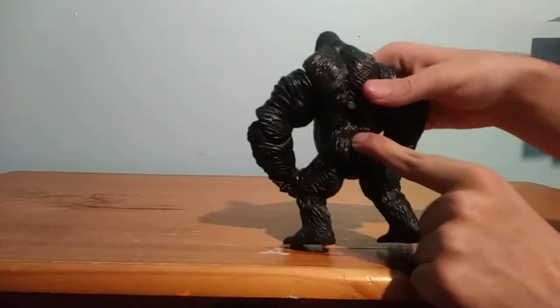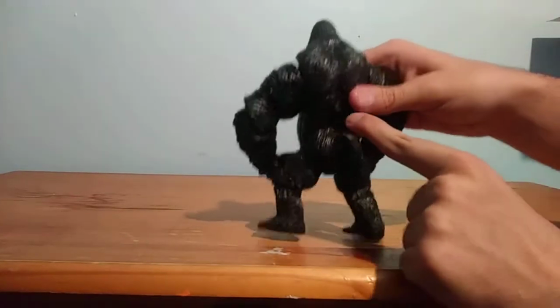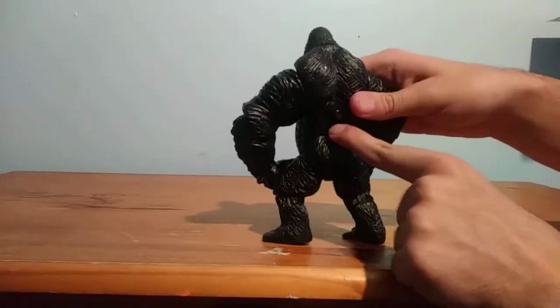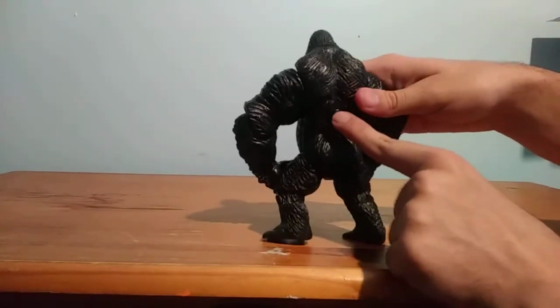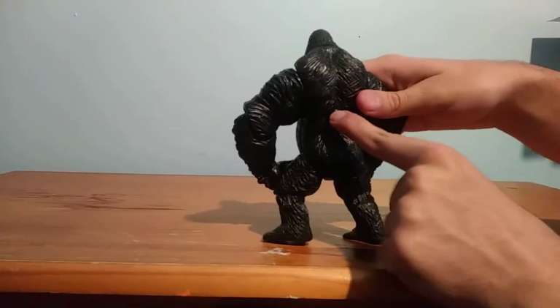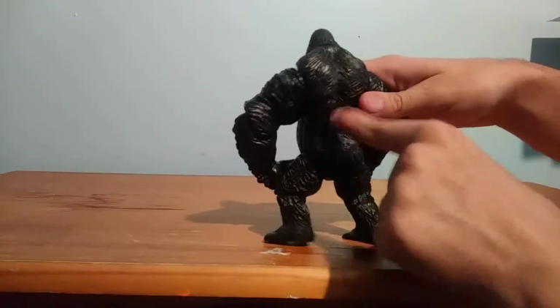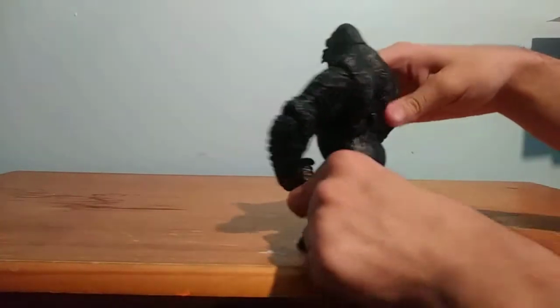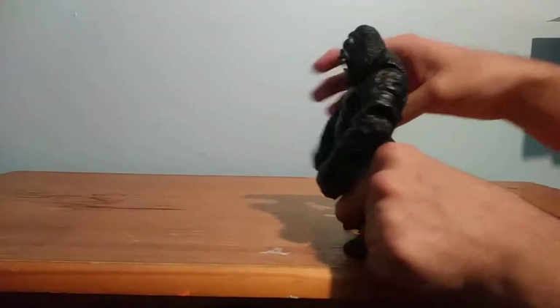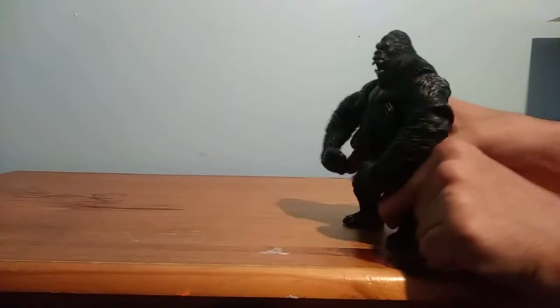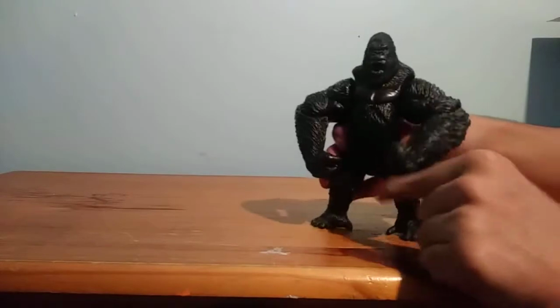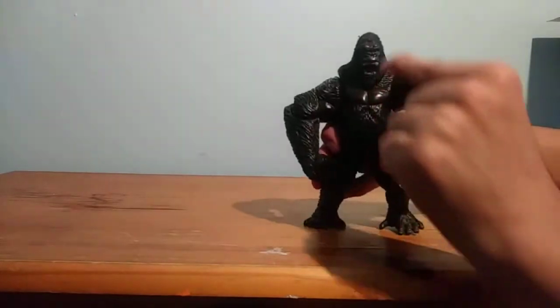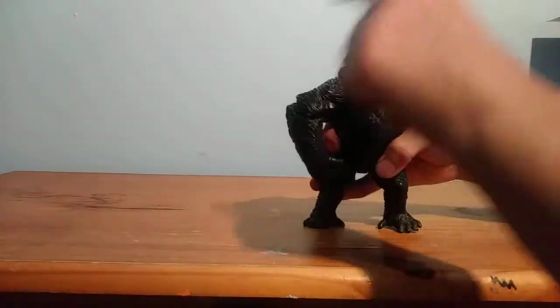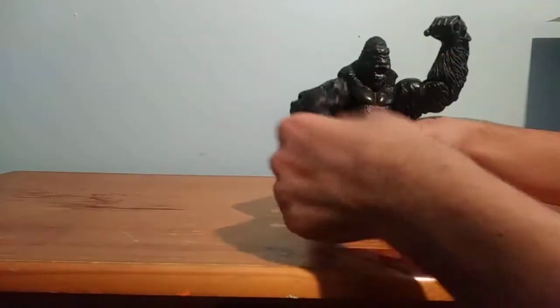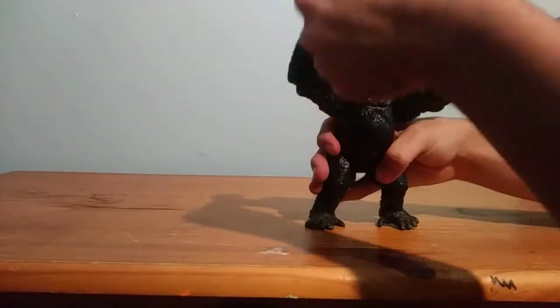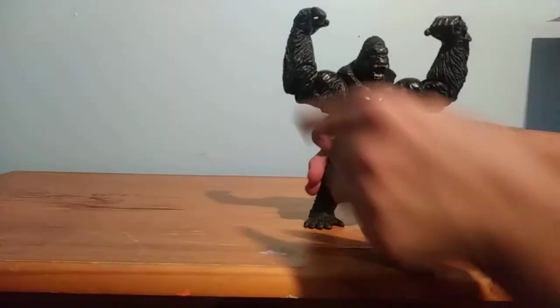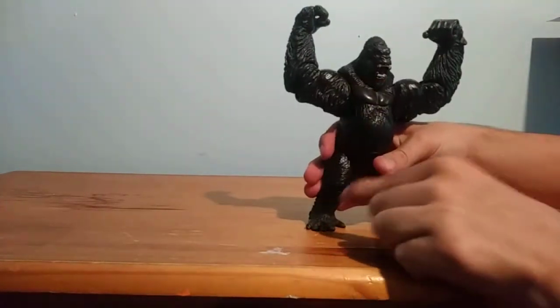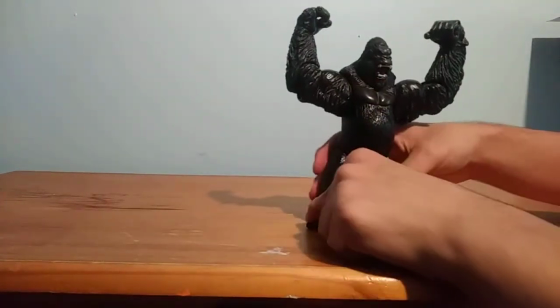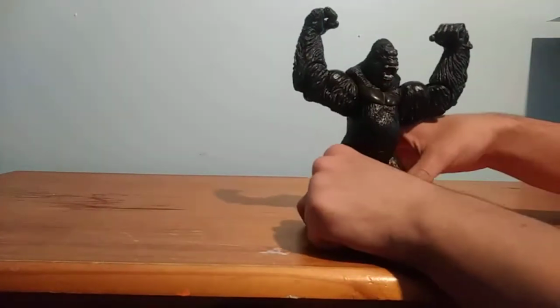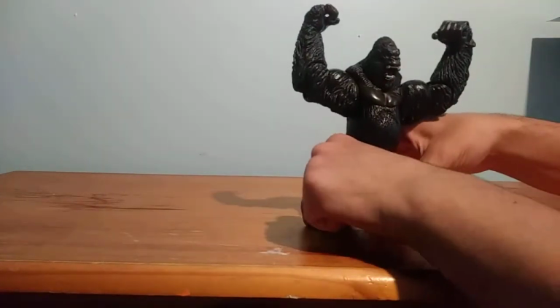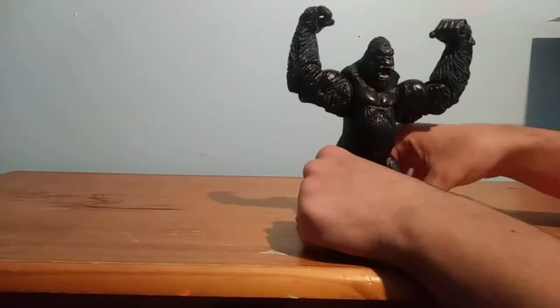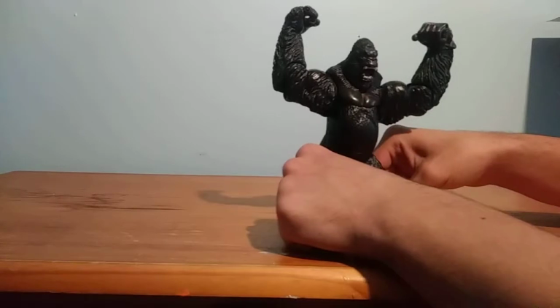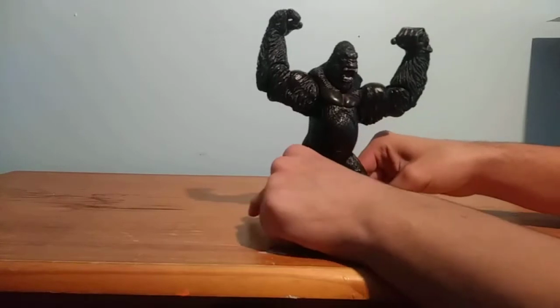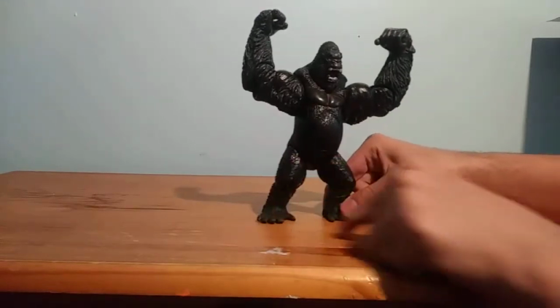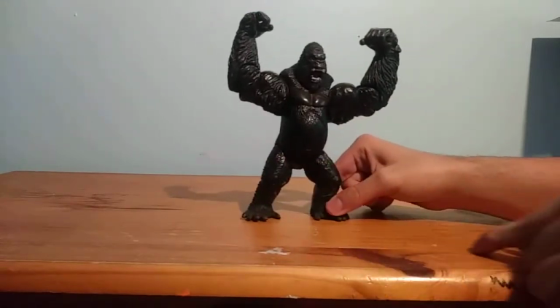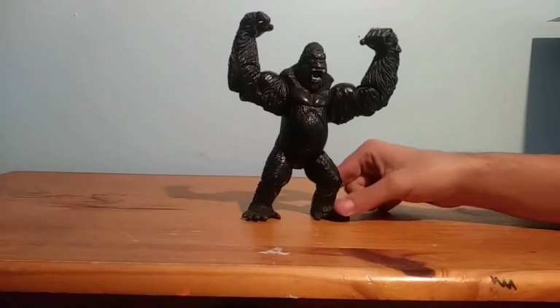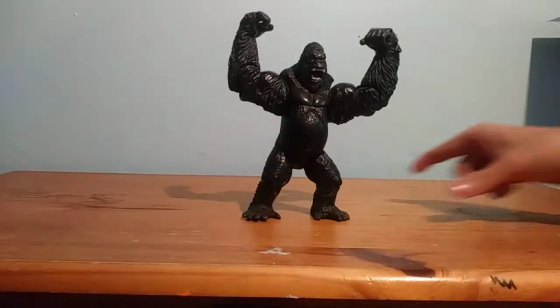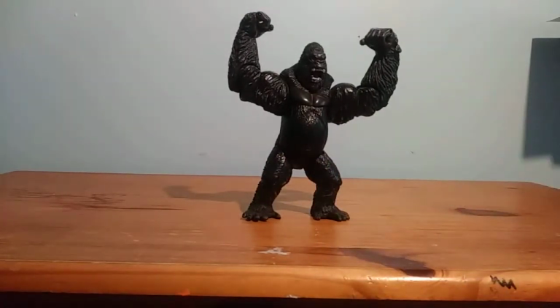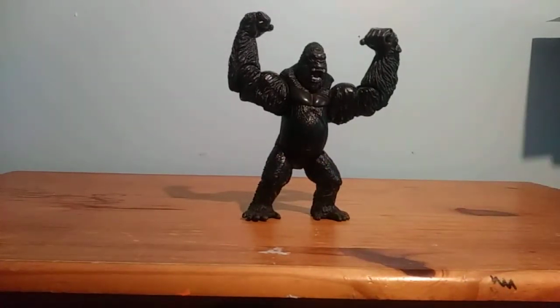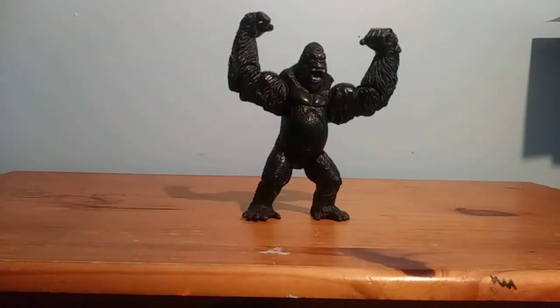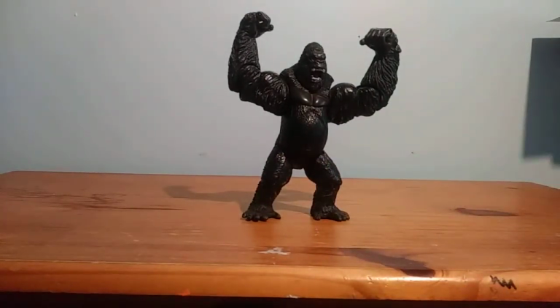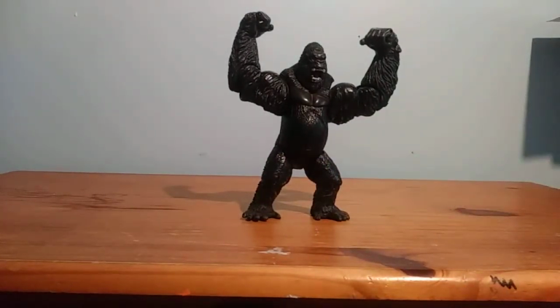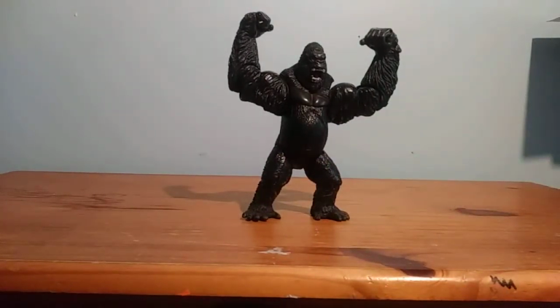You're probably wondering what's the big button over here. His gimmick was that if you put his arms up, he would smash the raptor. But his gimmick no longer works. So yeah, that's it for King Kong's articulation and detail.